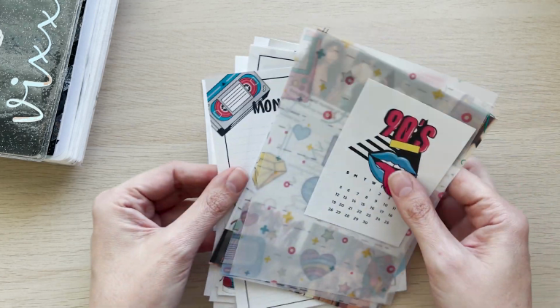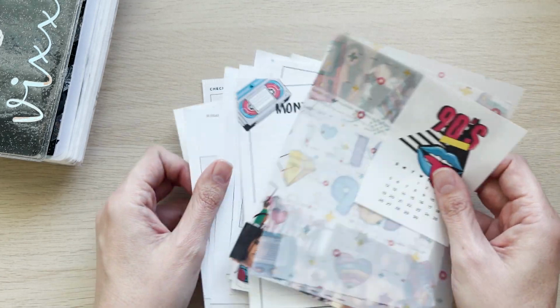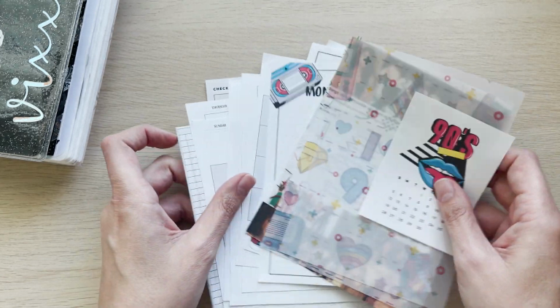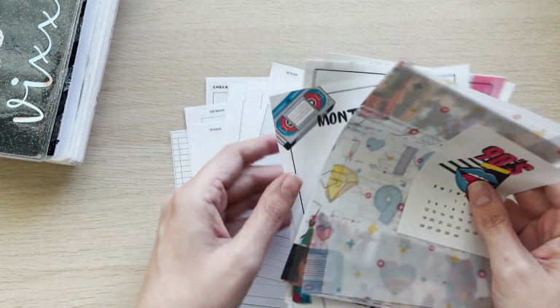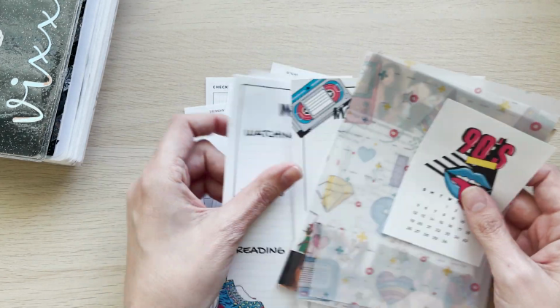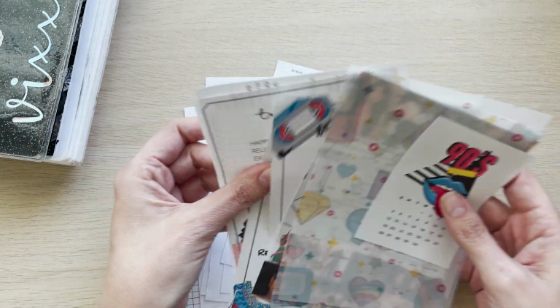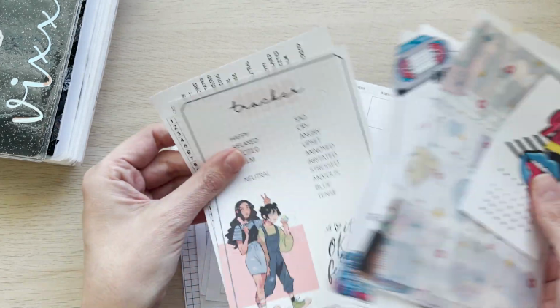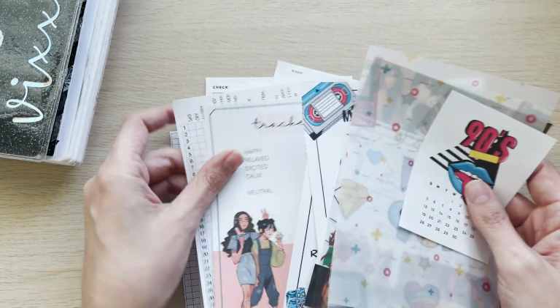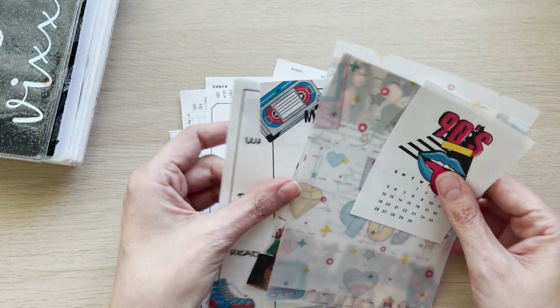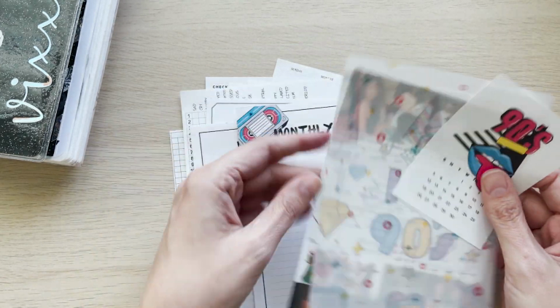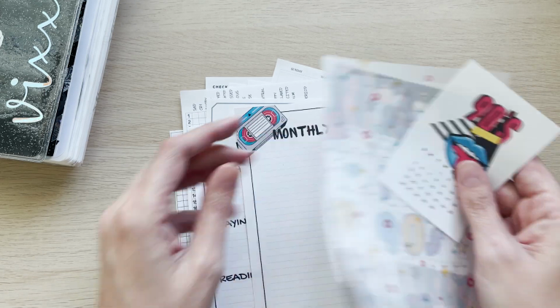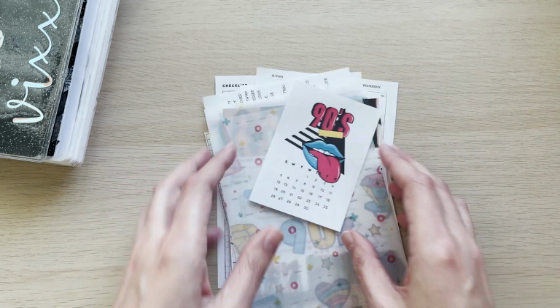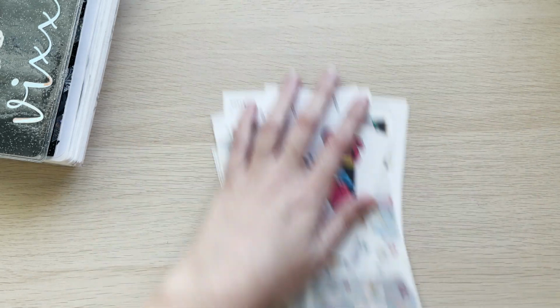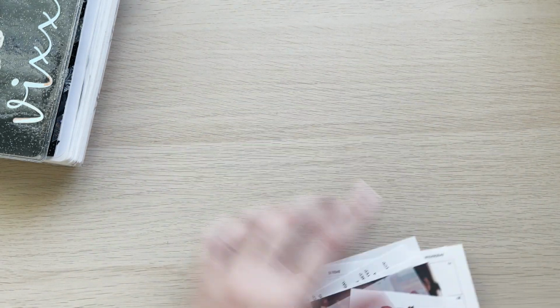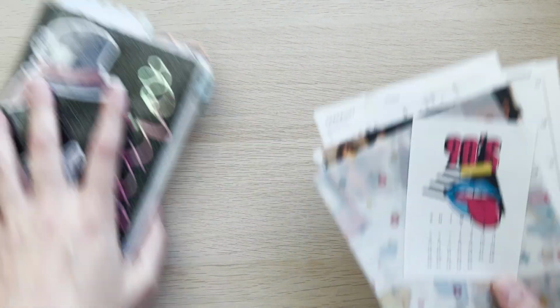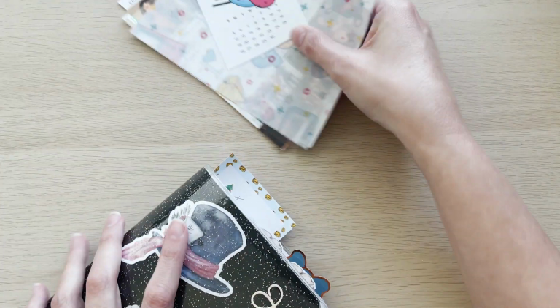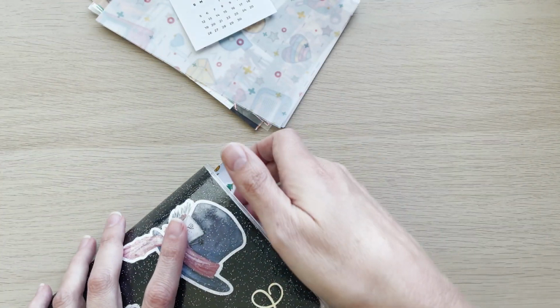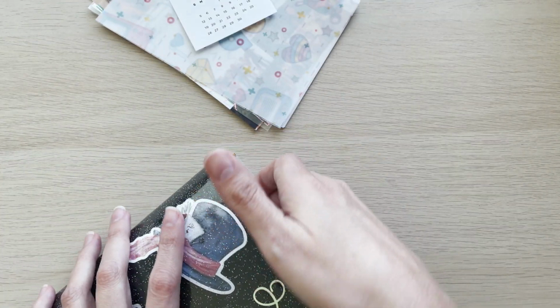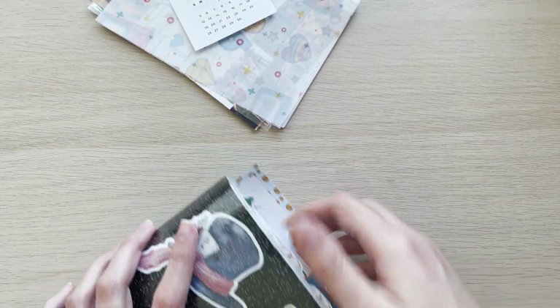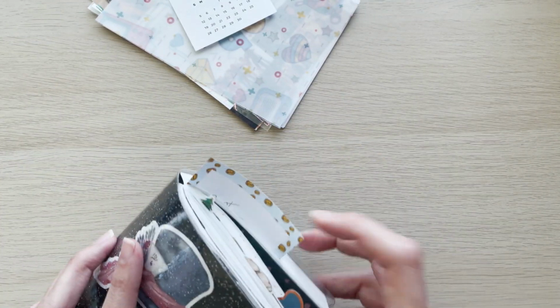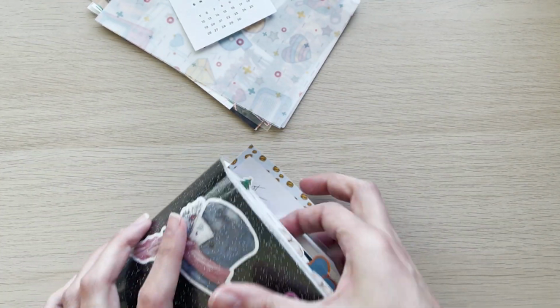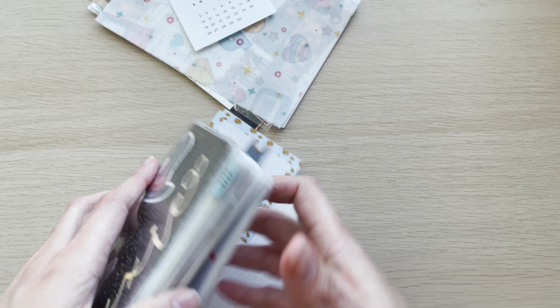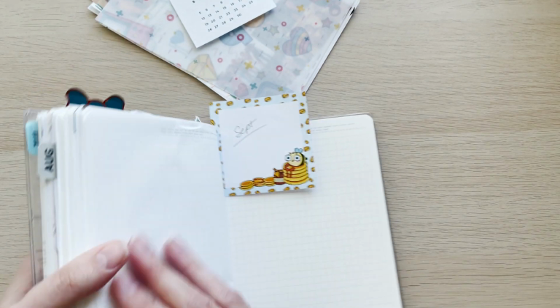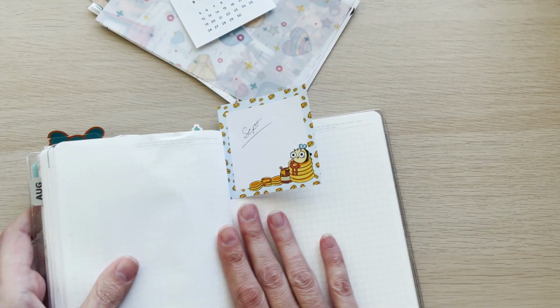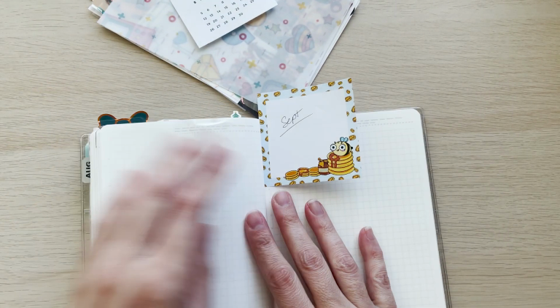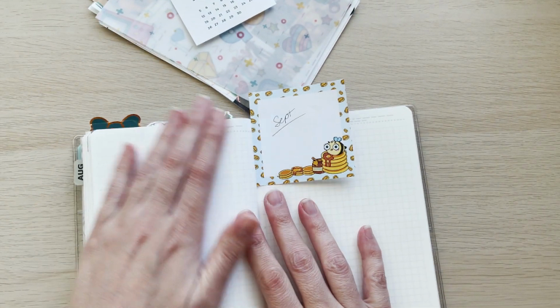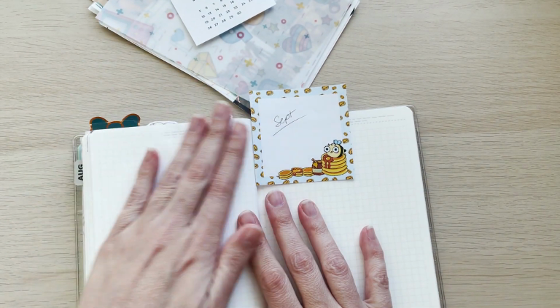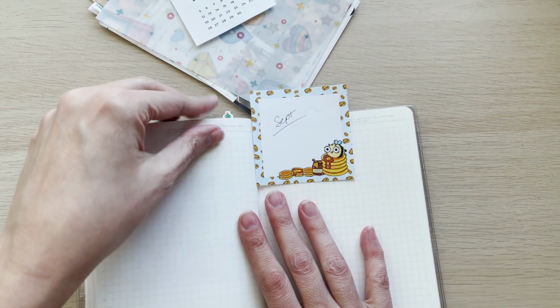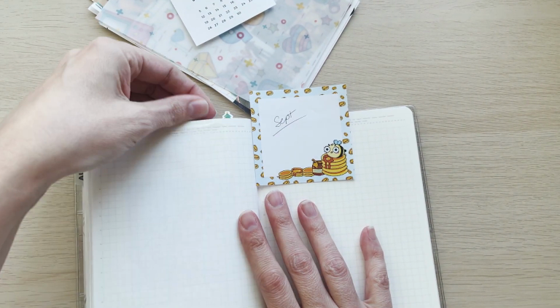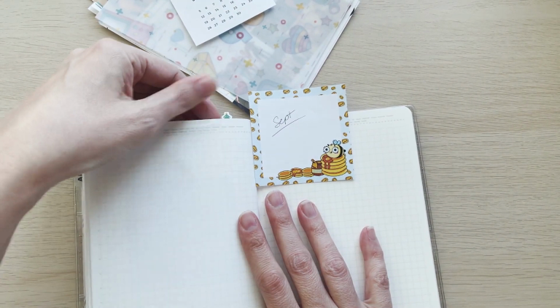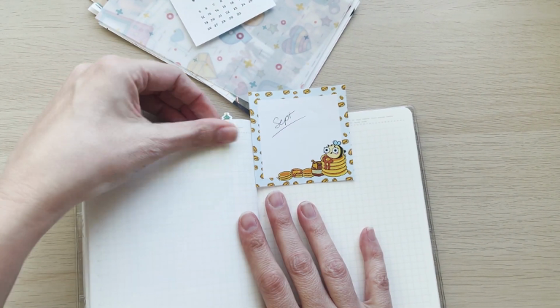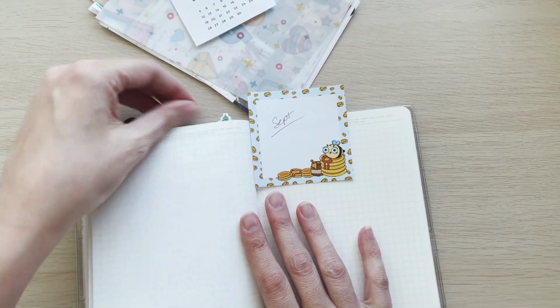So let's just jump straight in. I've already got my page marked and everything — as I just wreck my book, no worries.